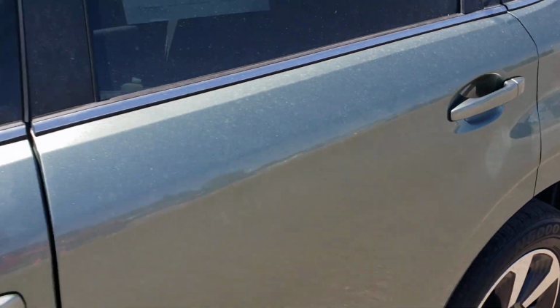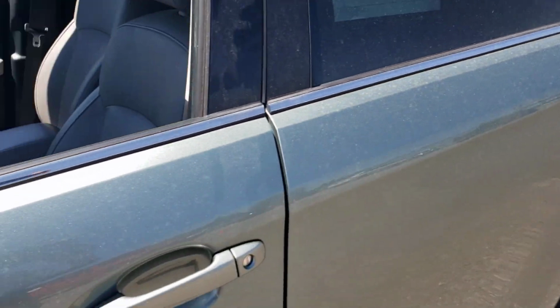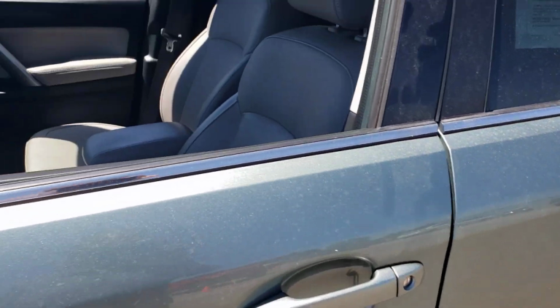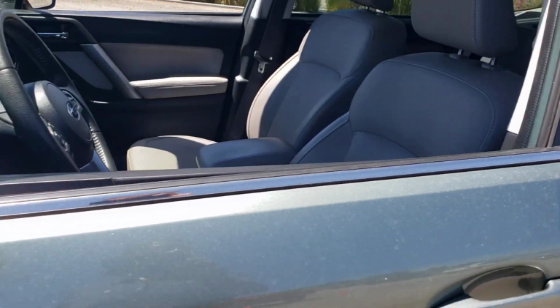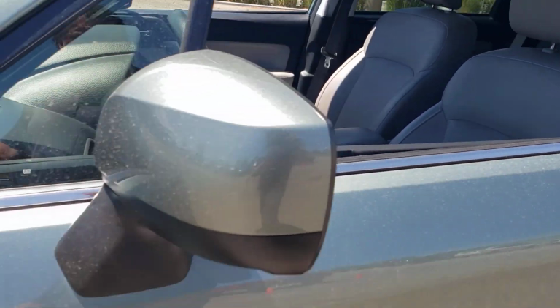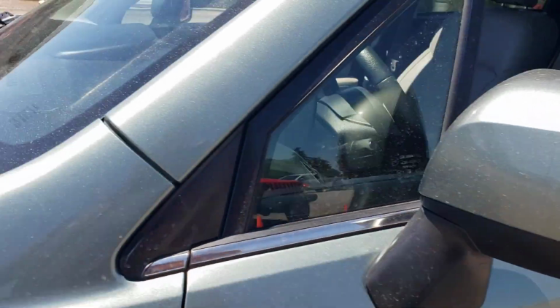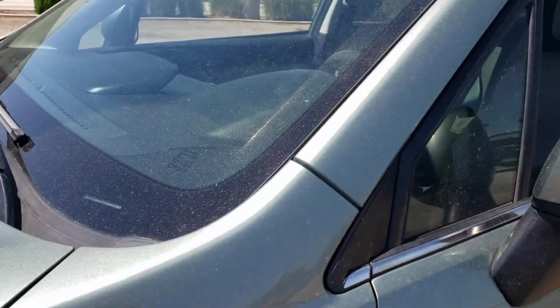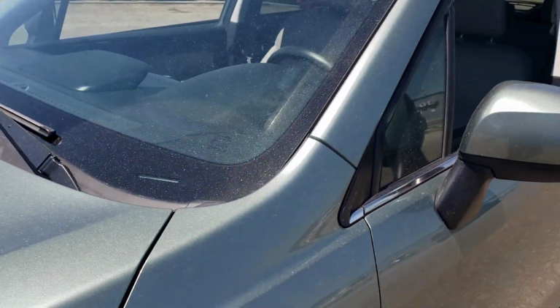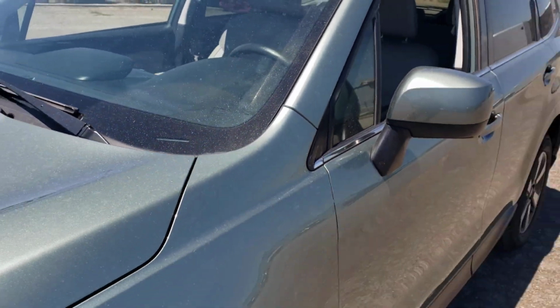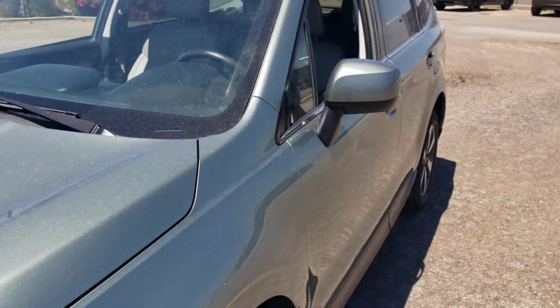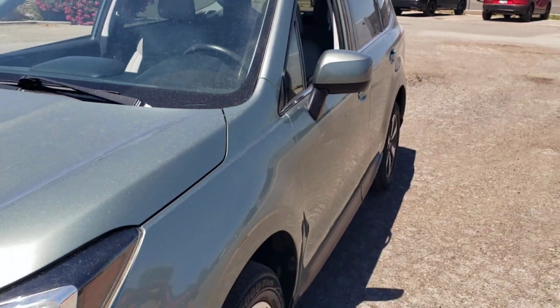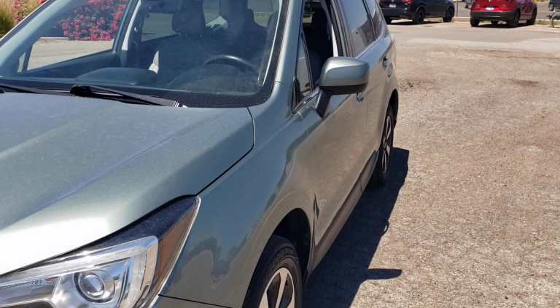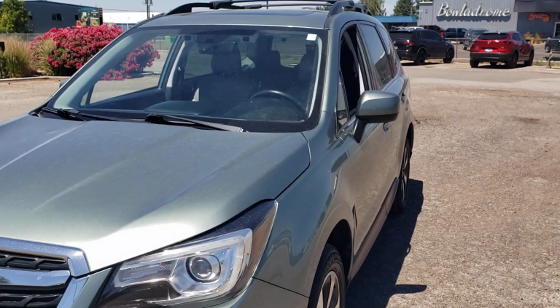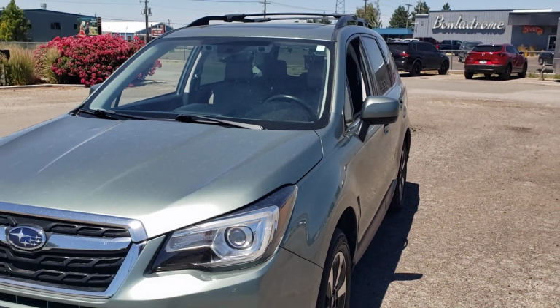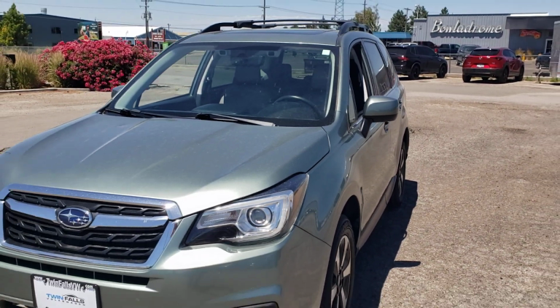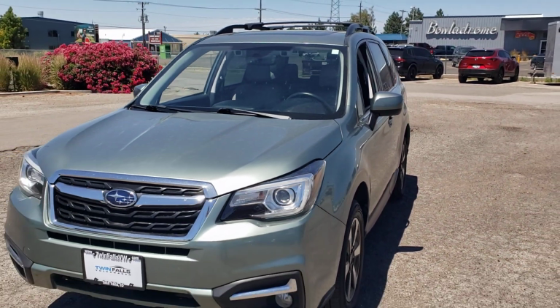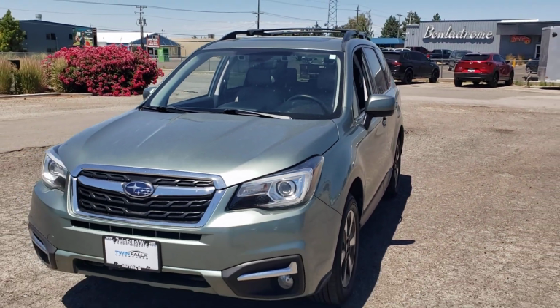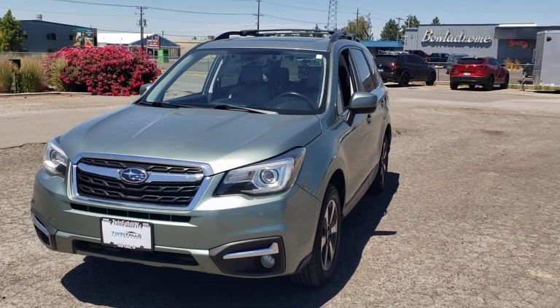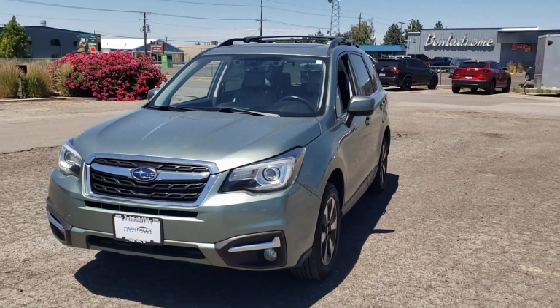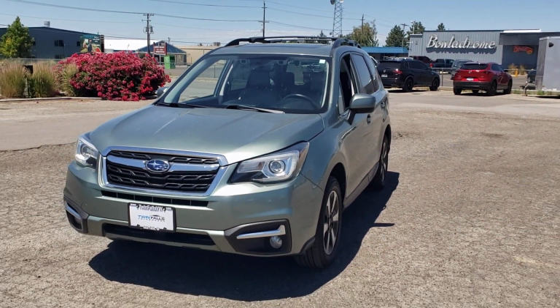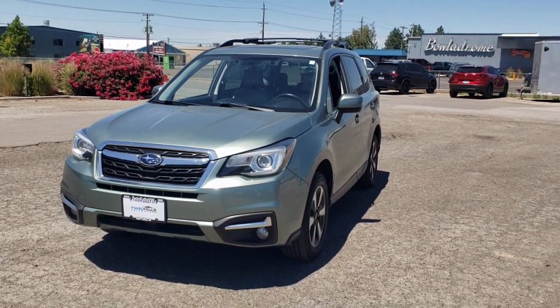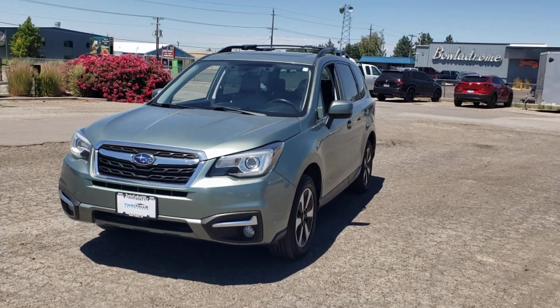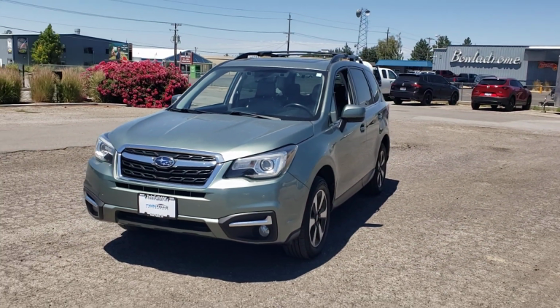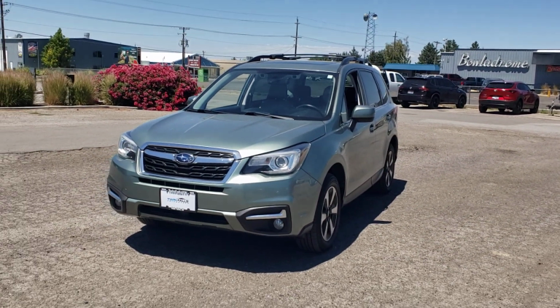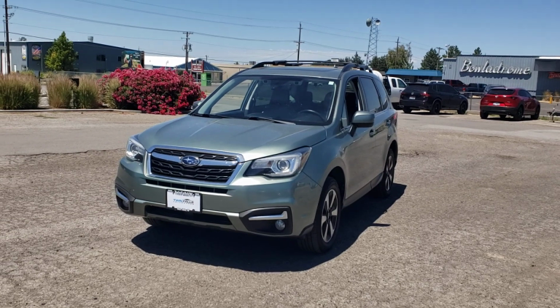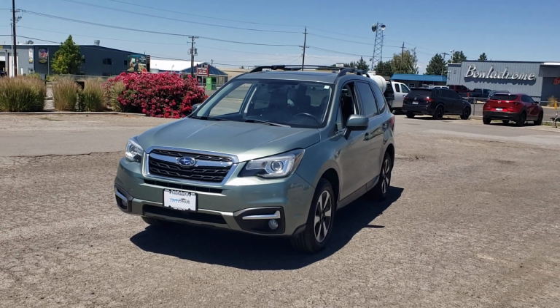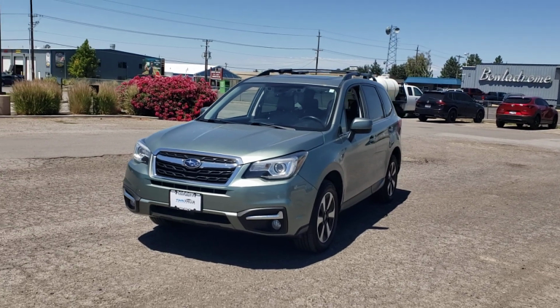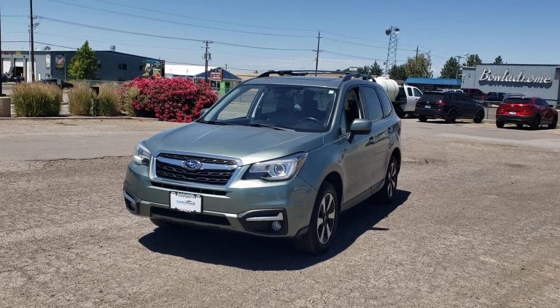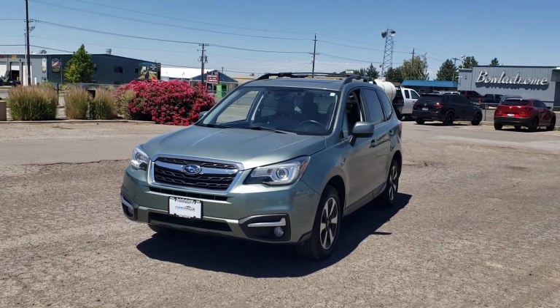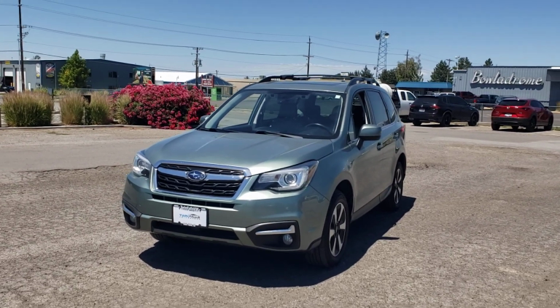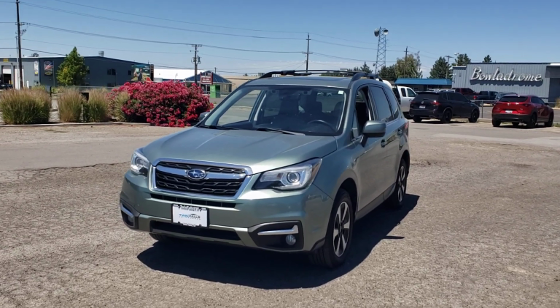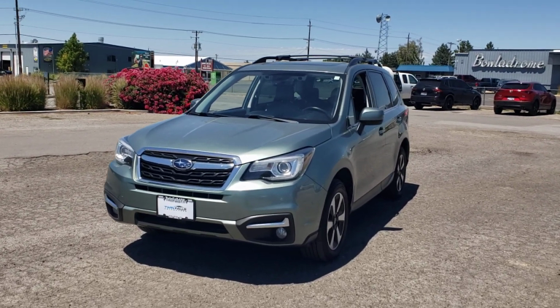It does have the 81,000 miles on it, and this is the 2018 Subaru Forester you're inquiring about. Give me a call — Brian, 208-733-2954. Just ask for Brian. Thanks.